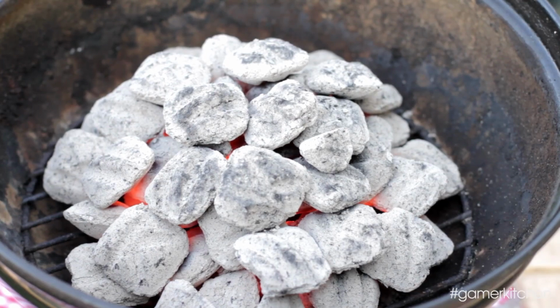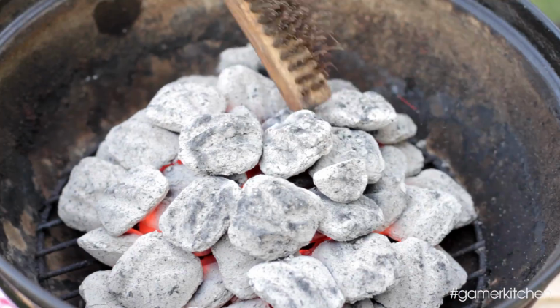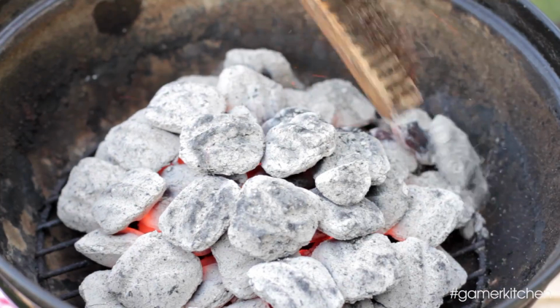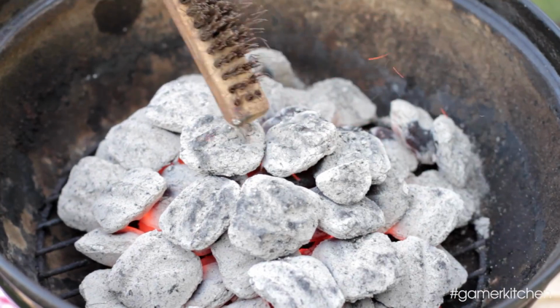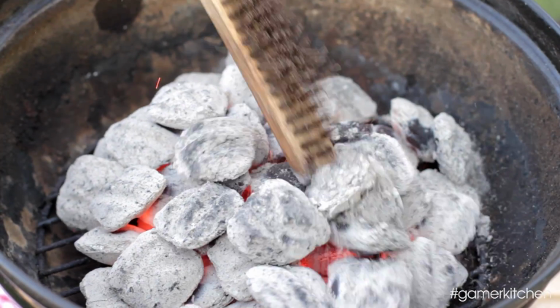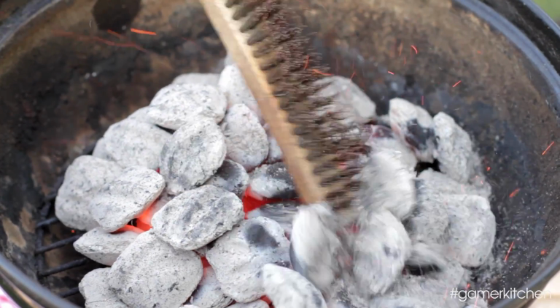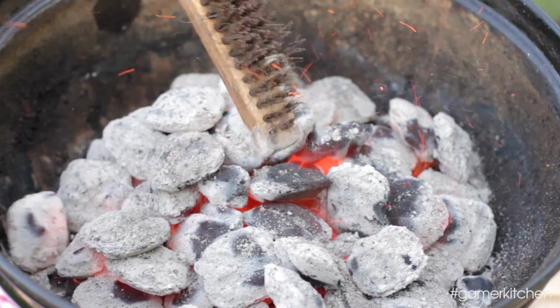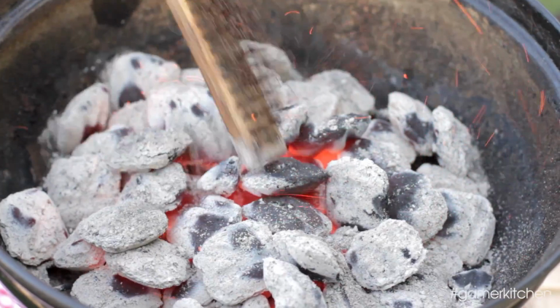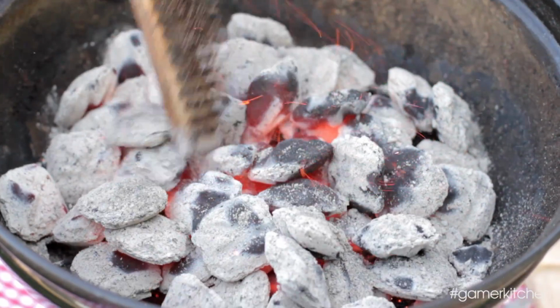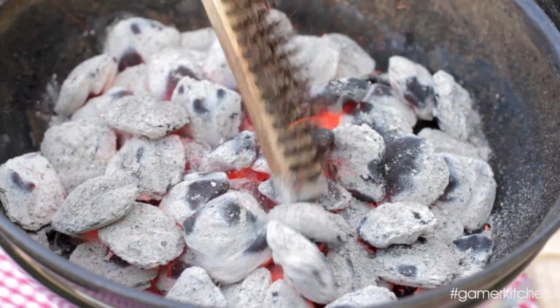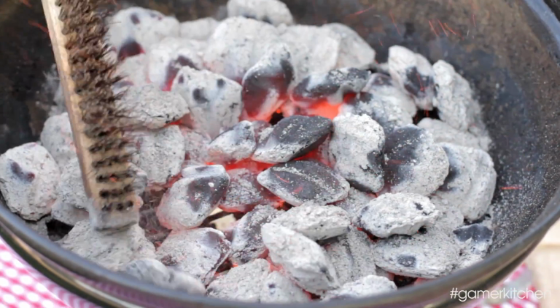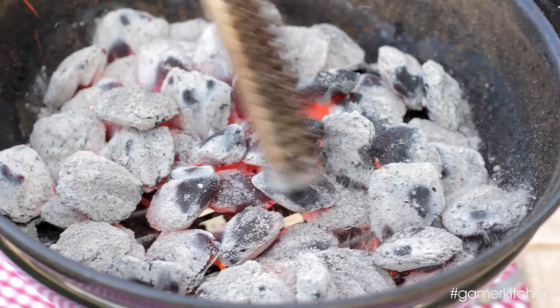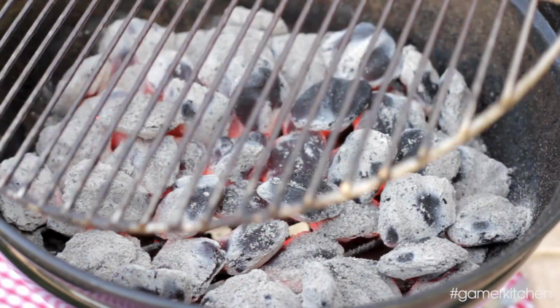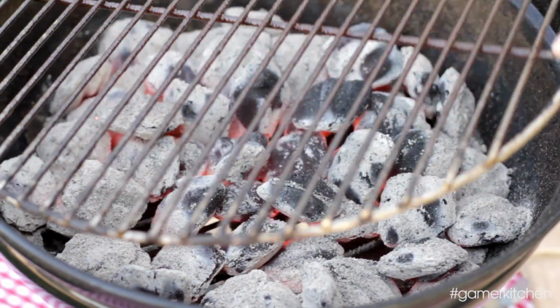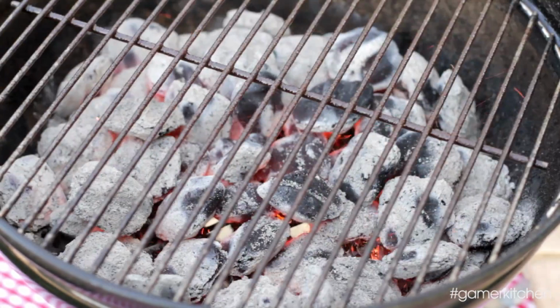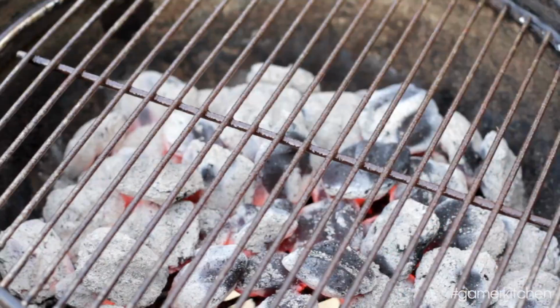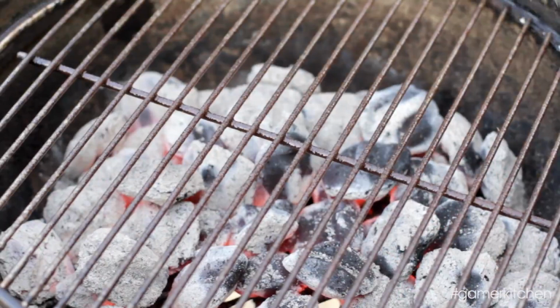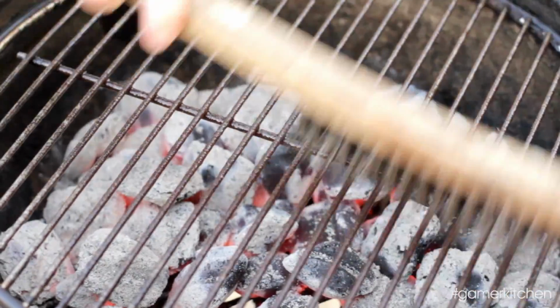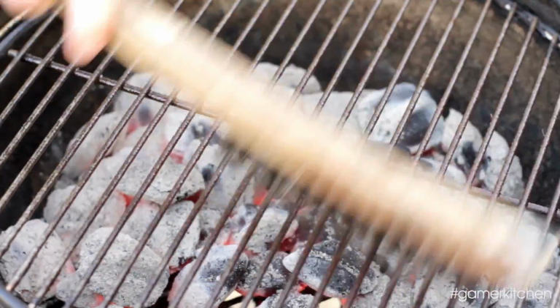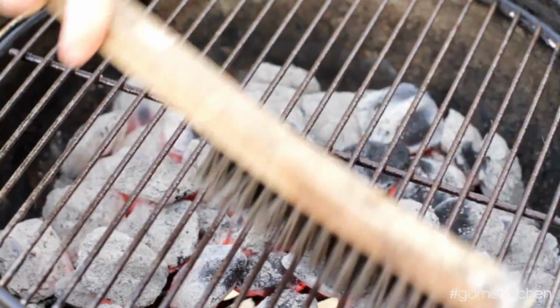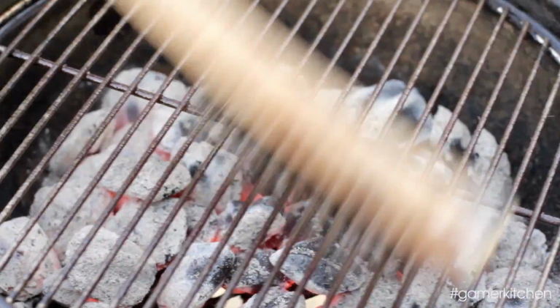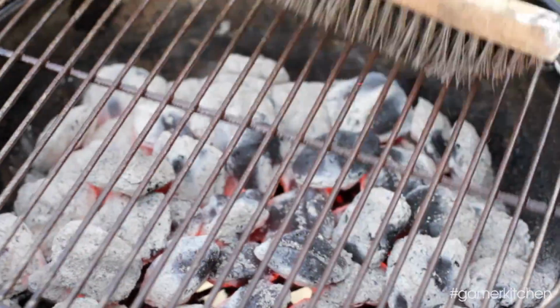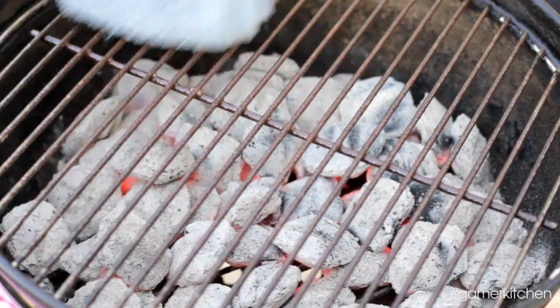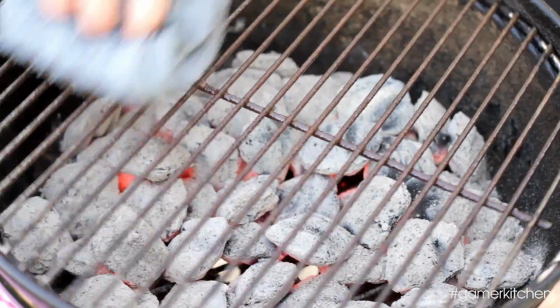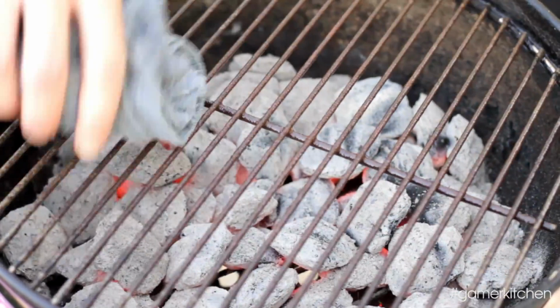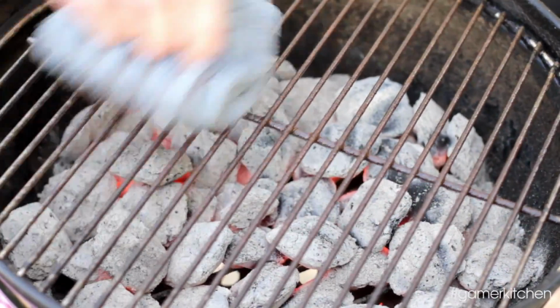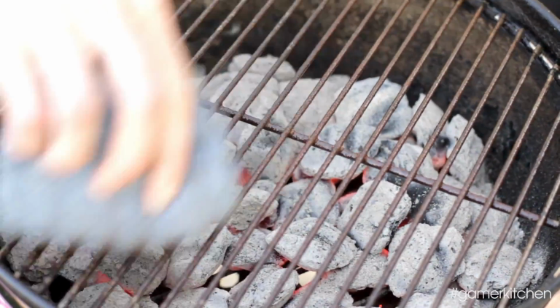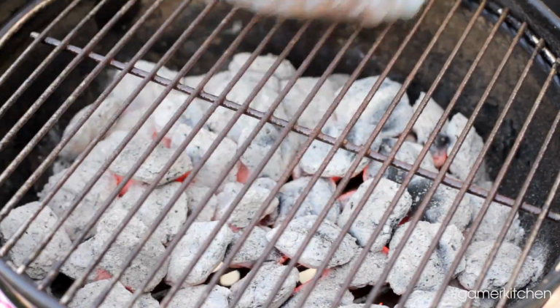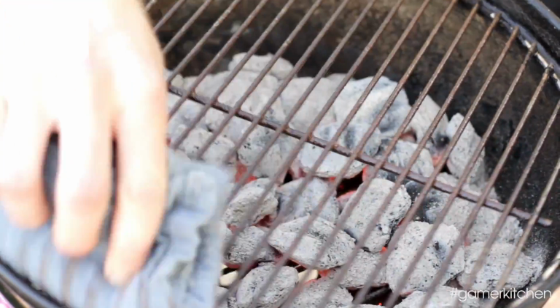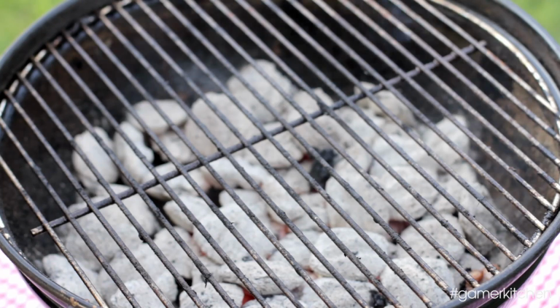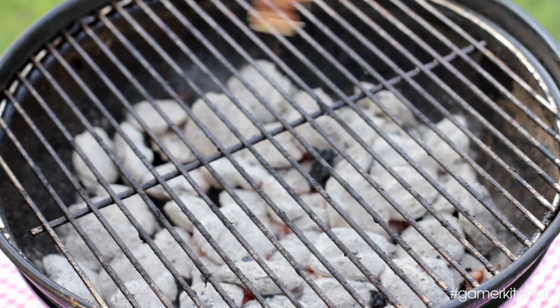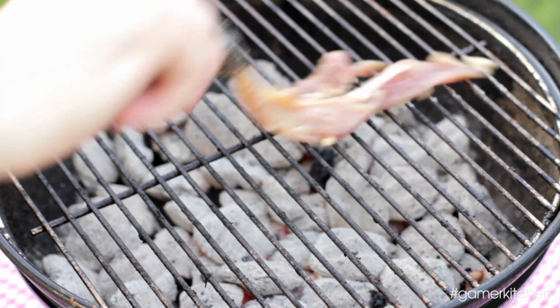Spread out the coals in a single layer, making sure the majority of the coals are still in contact. Place the top rack on the grill, wait for the grates to heat up, and then brush them clean. Oil the grates with a rag, silicone brush, or cooking spray. Now you're set to grill!